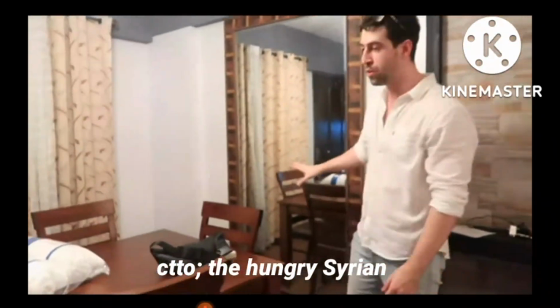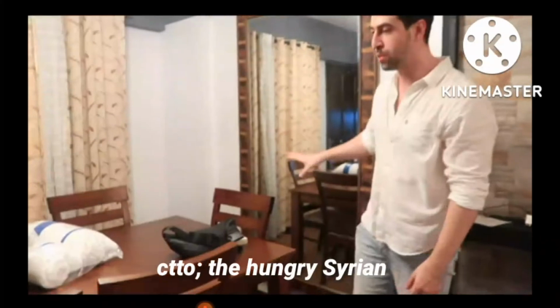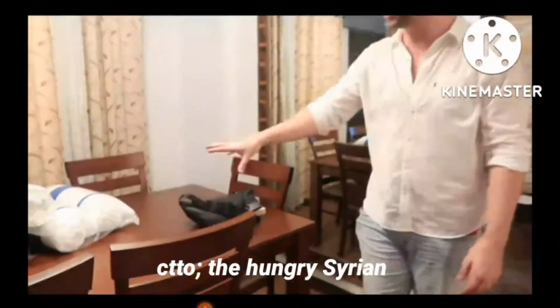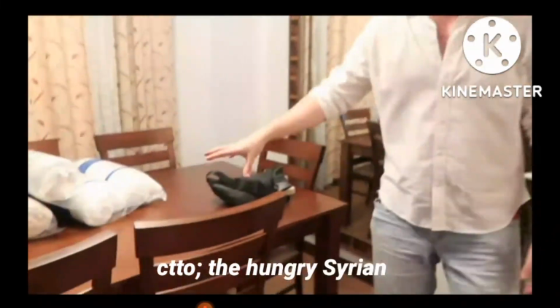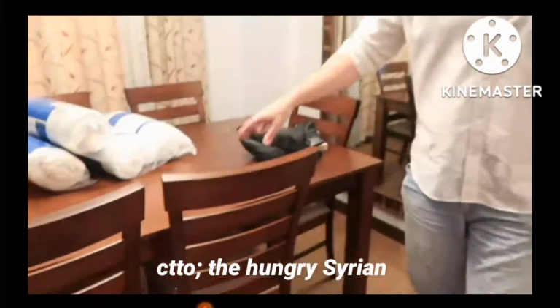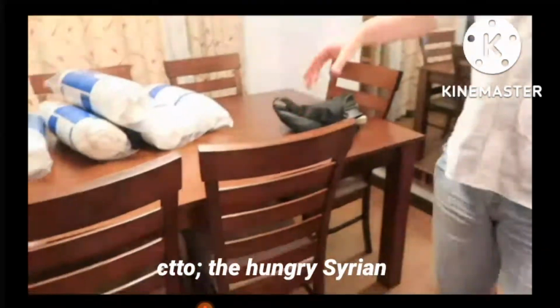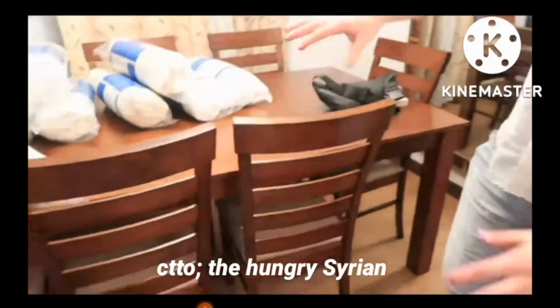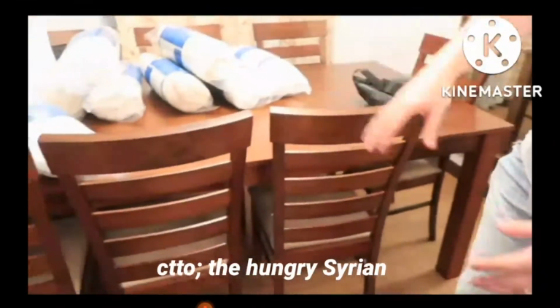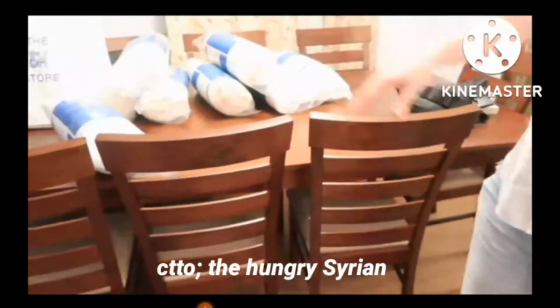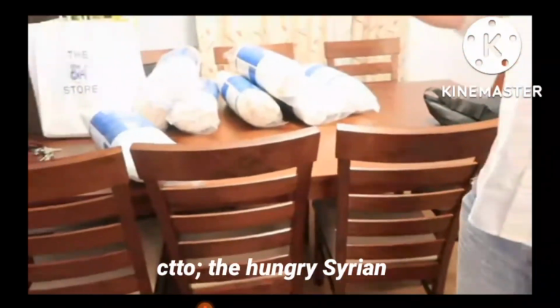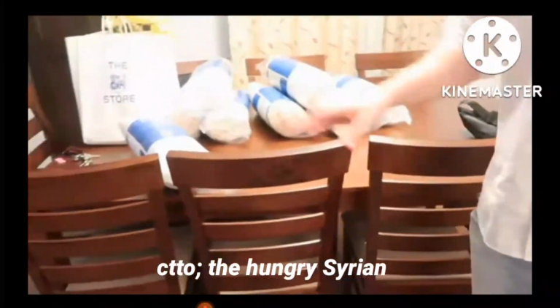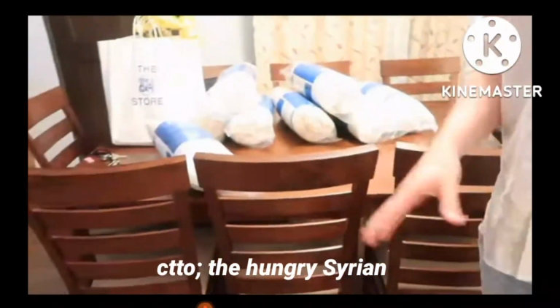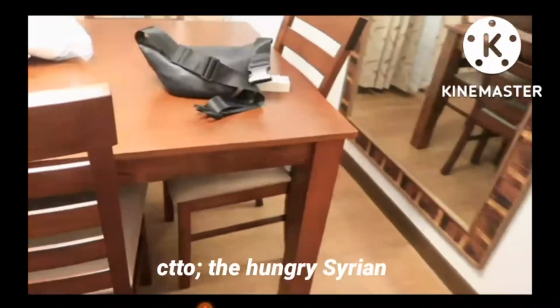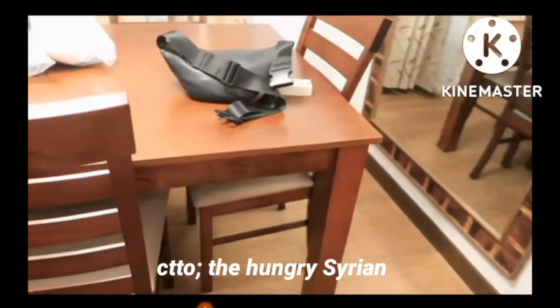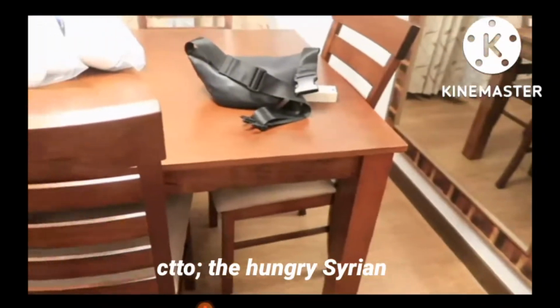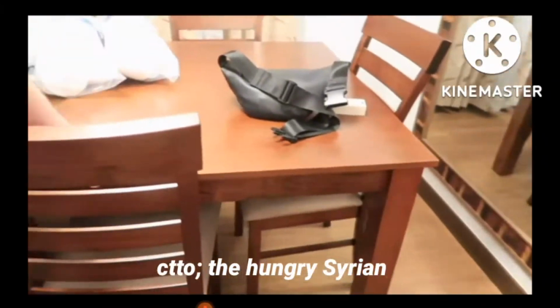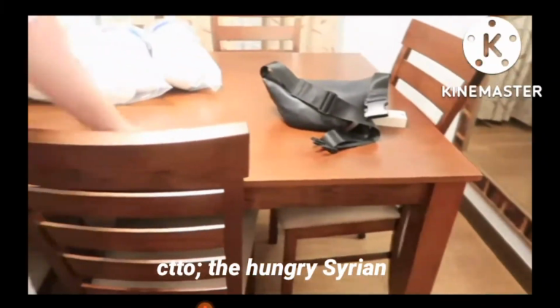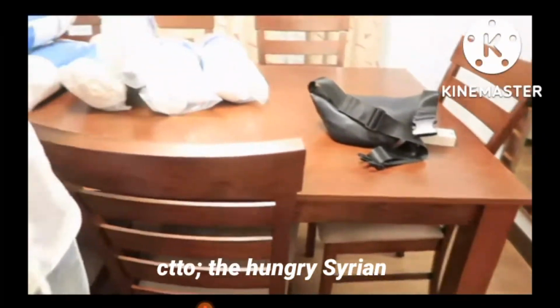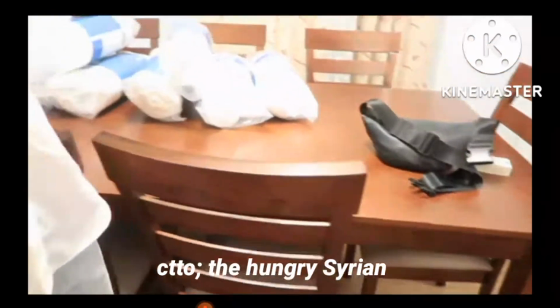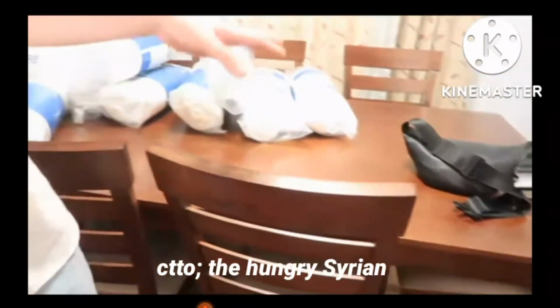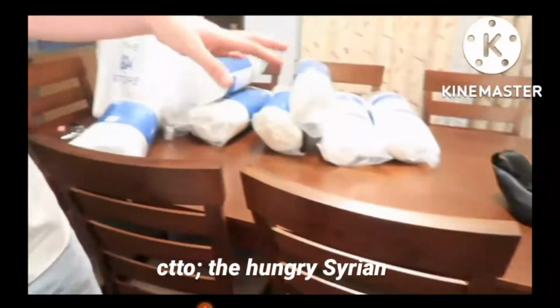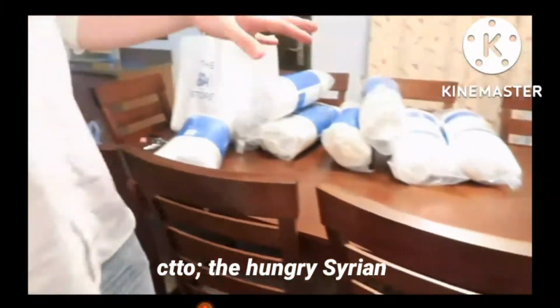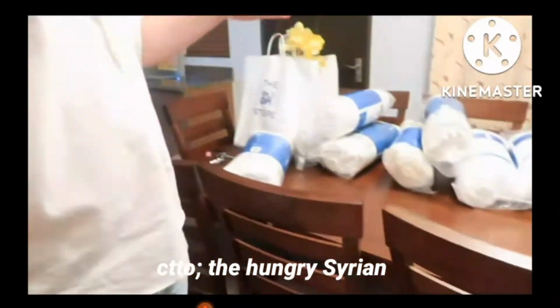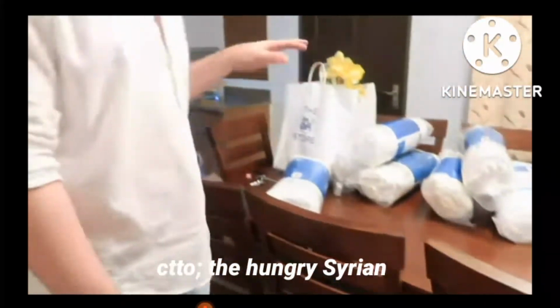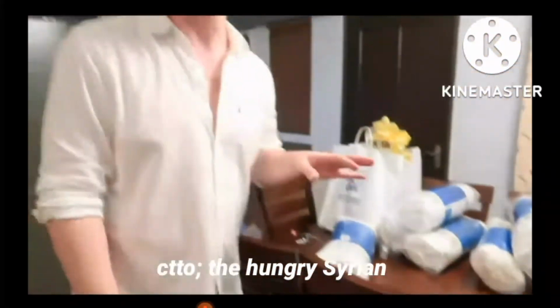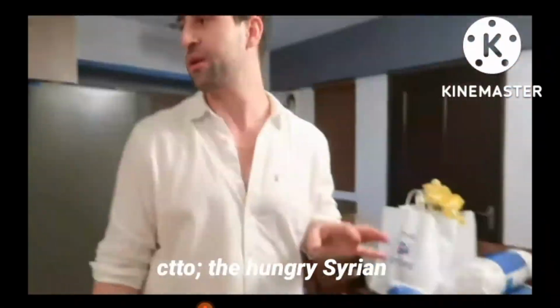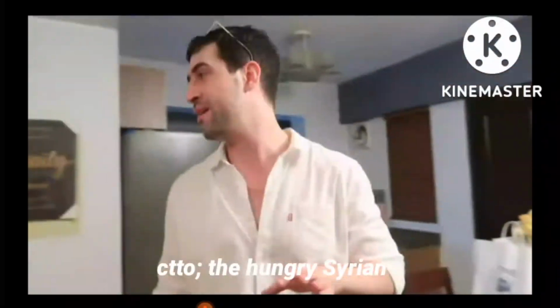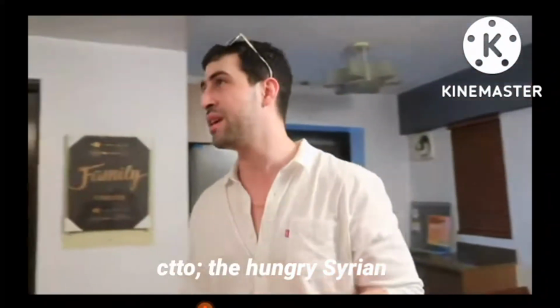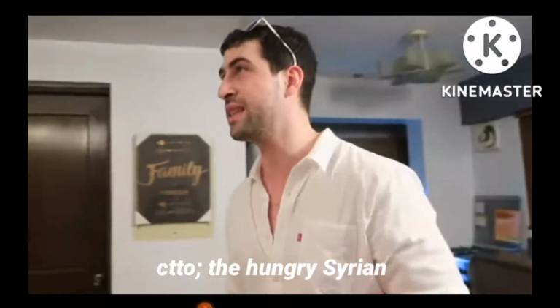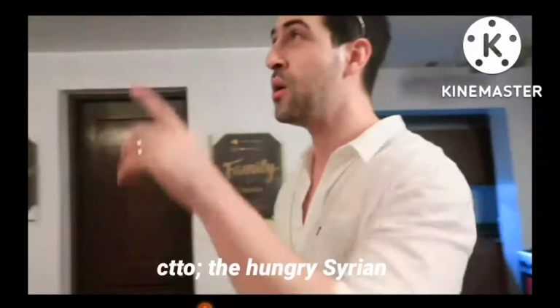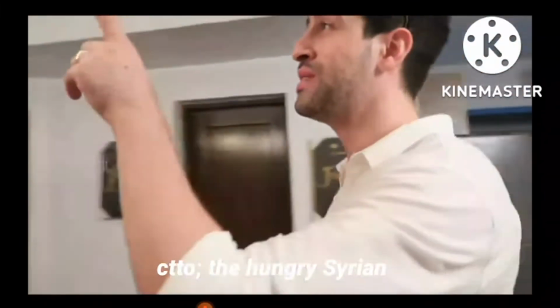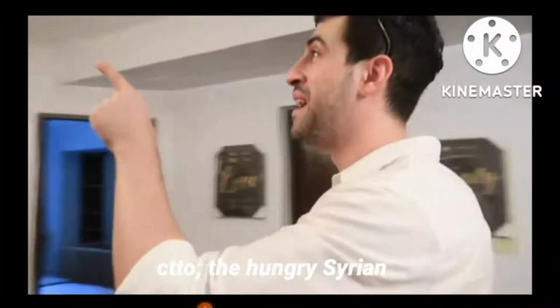So we put it near the dining table. We didn't fix it yet because it's still messy. This is also our brand new table. We're gonna fix everything. It's still messy because we didn't unbox everything yet.